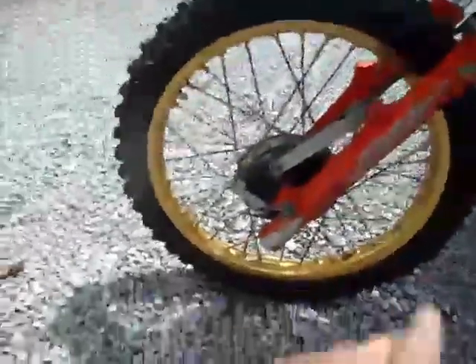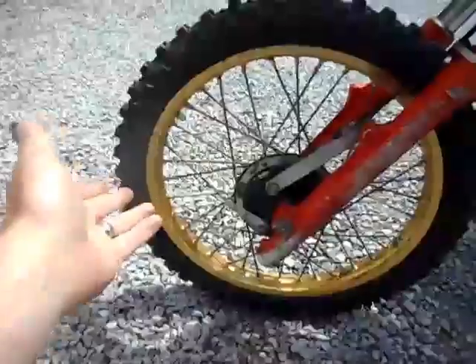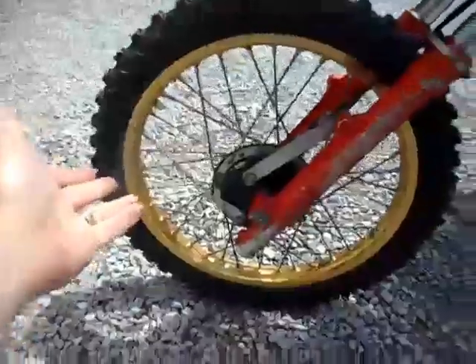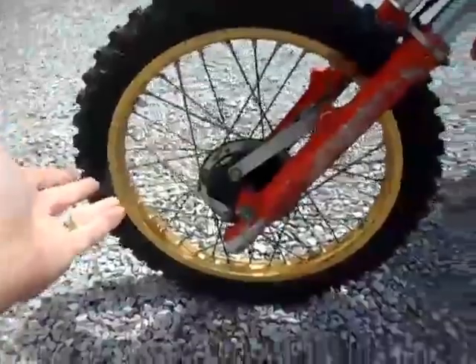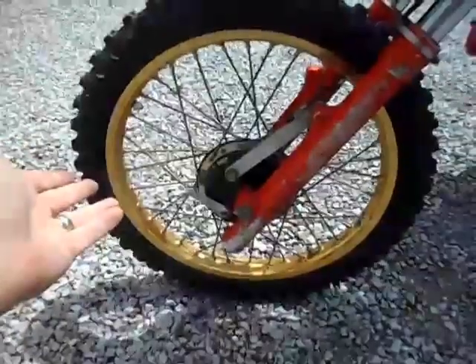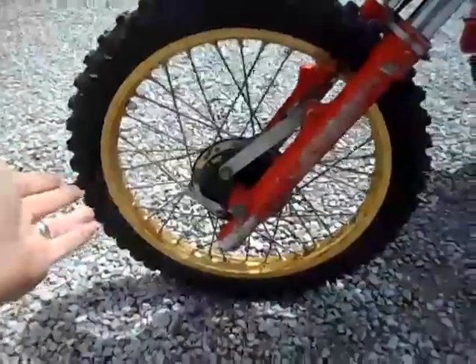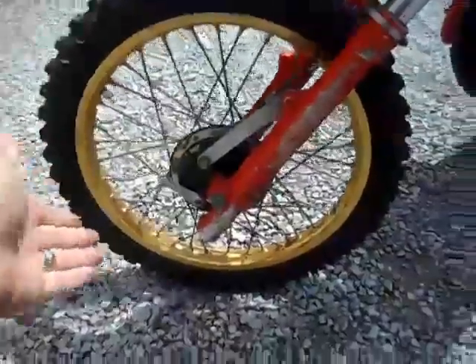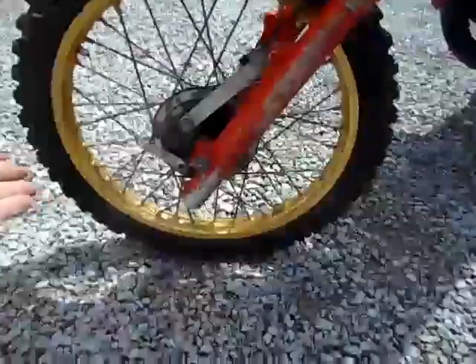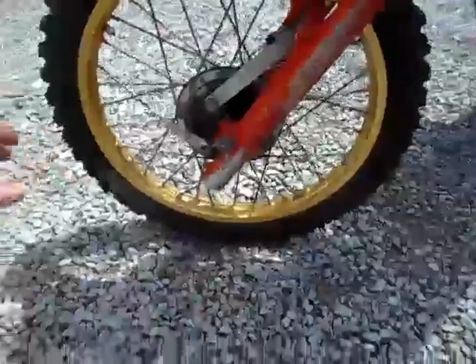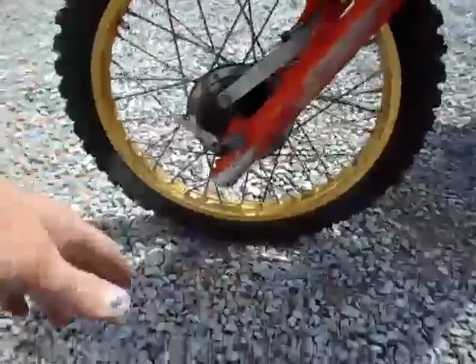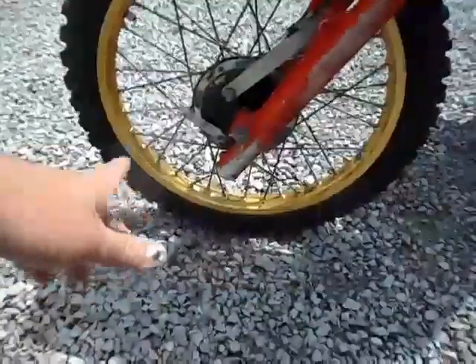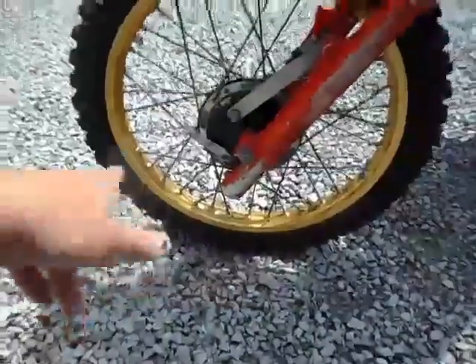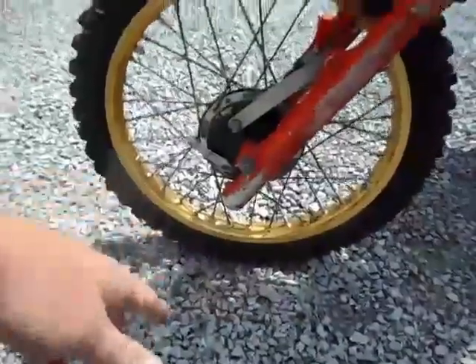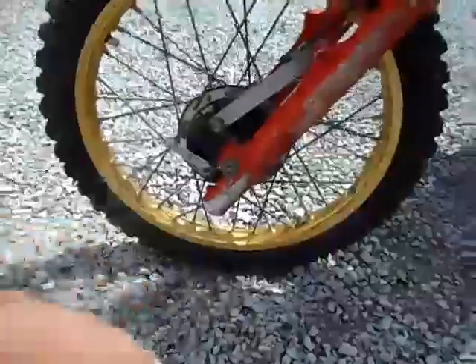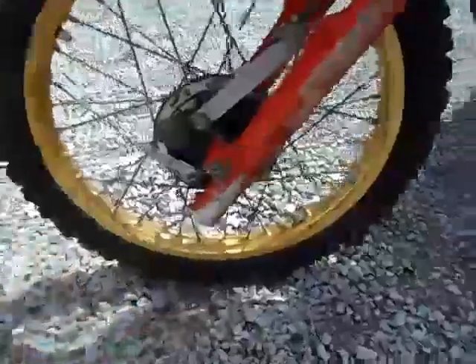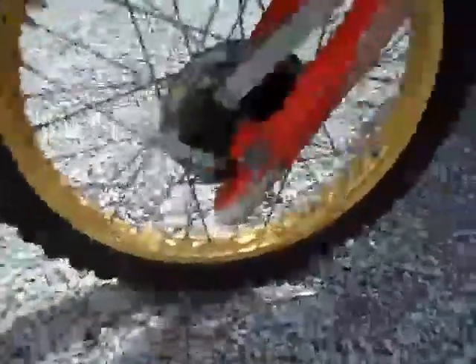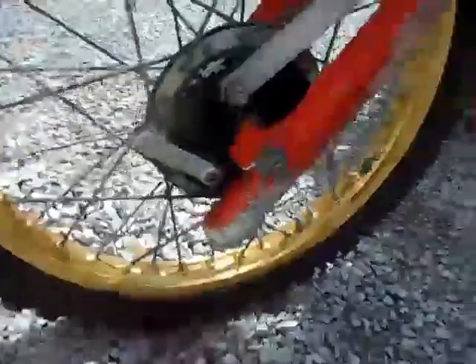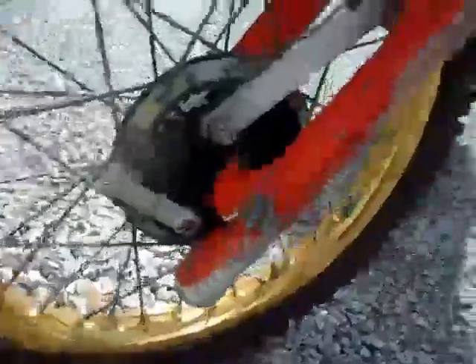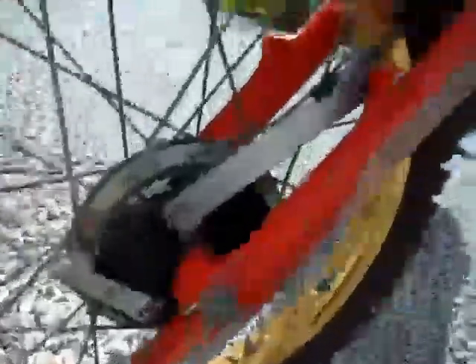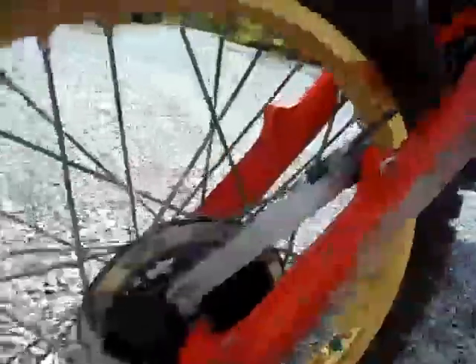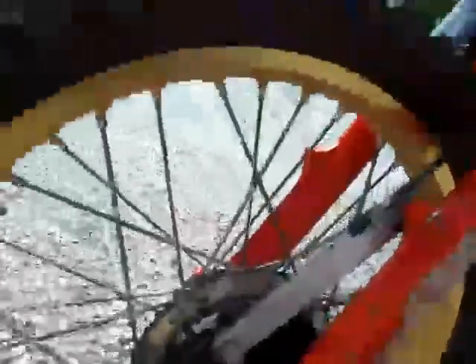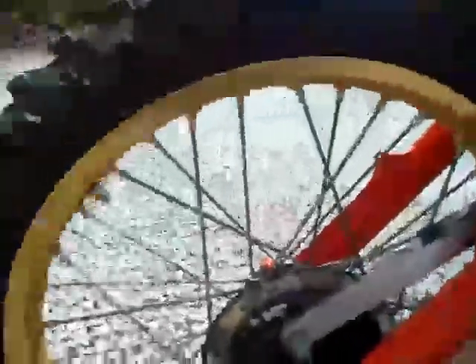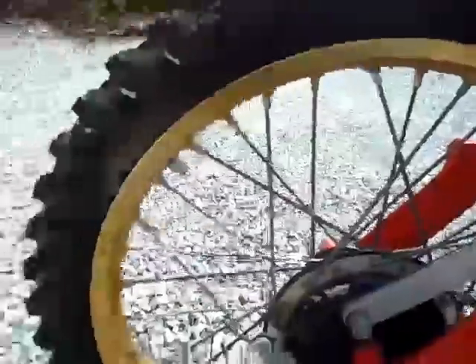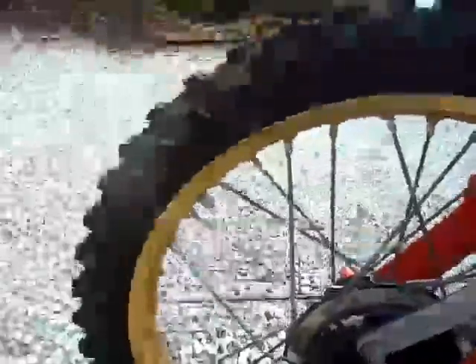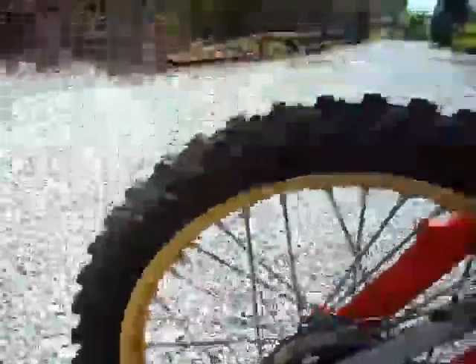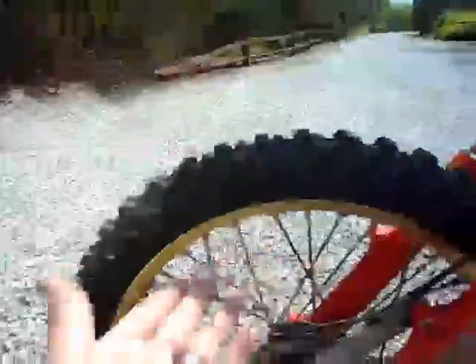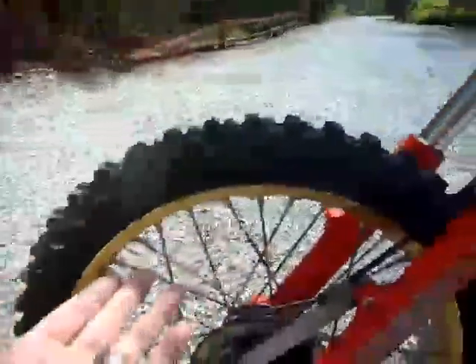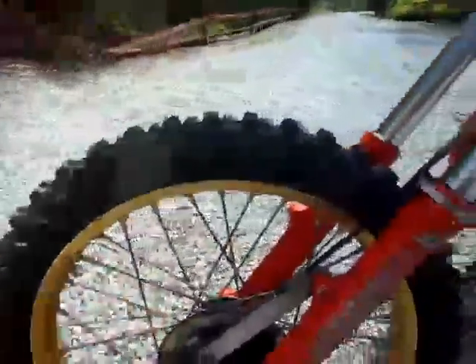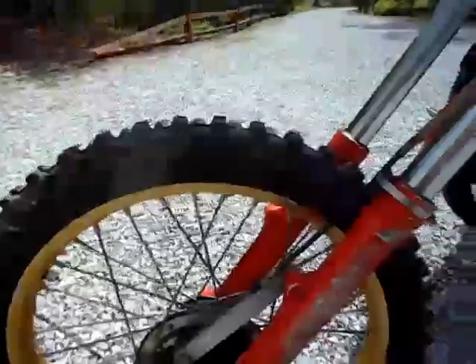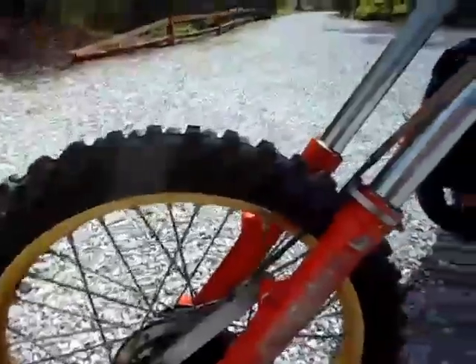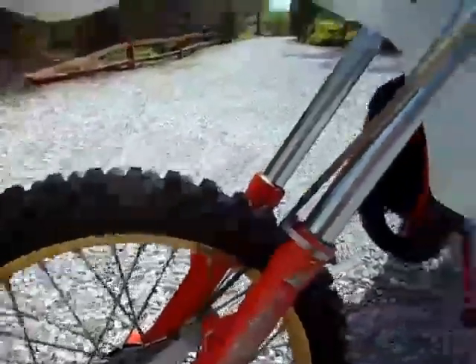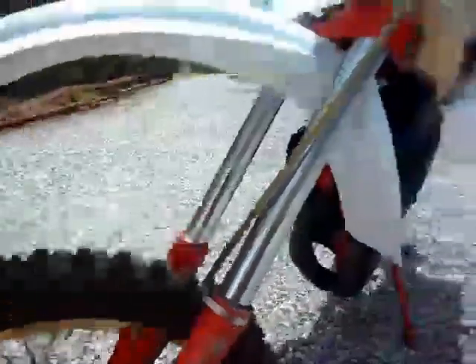It's got the Akron Gold Anodizer rims that are really nice — a few little scuffs and scratches, but for the most part really nice wheels. It's got new tires on front and back and new tubes.